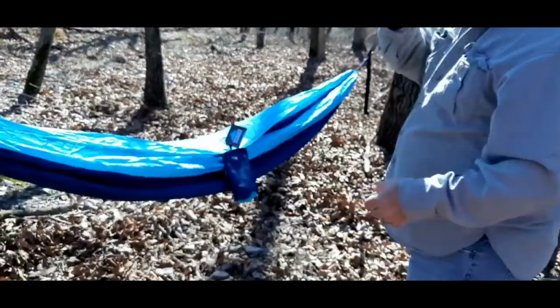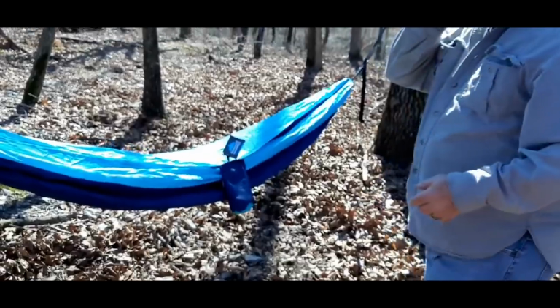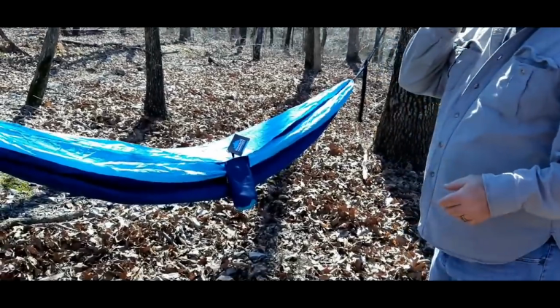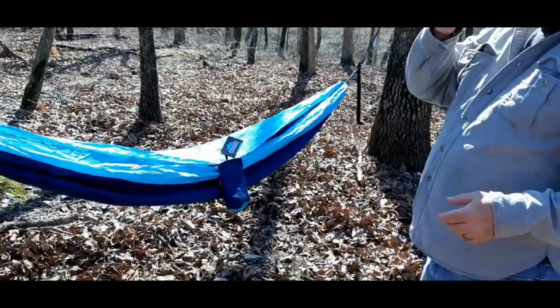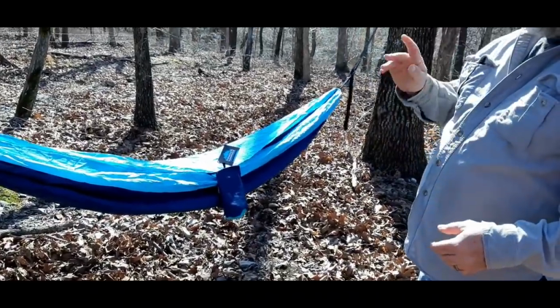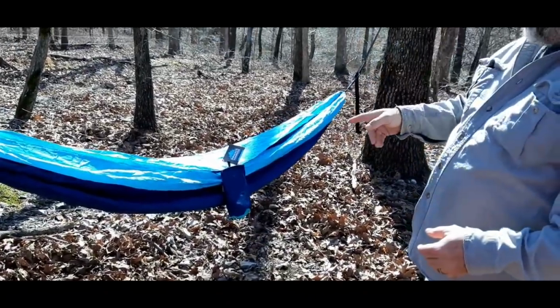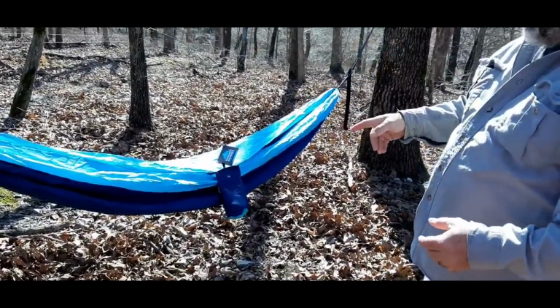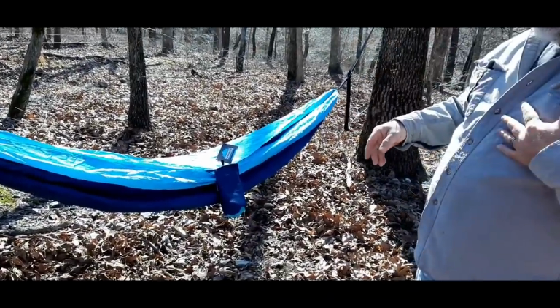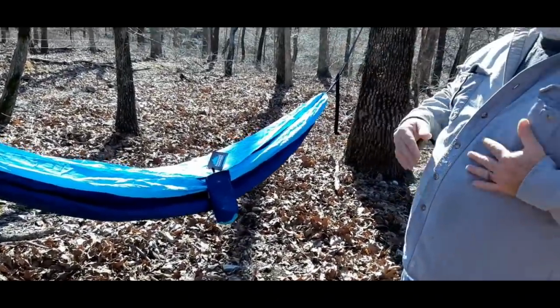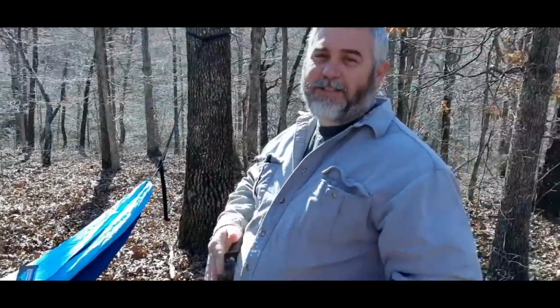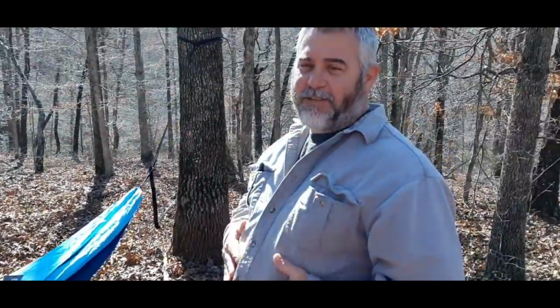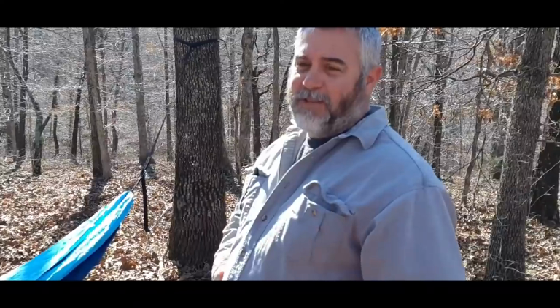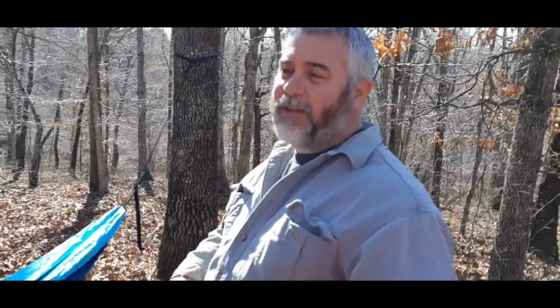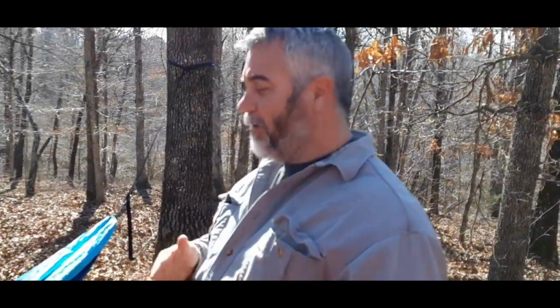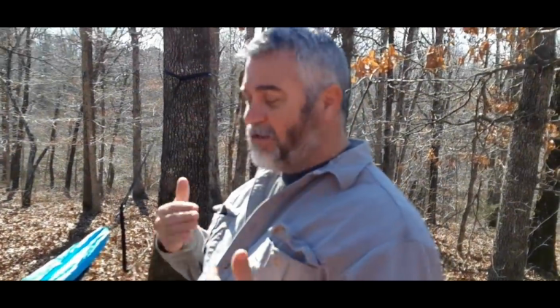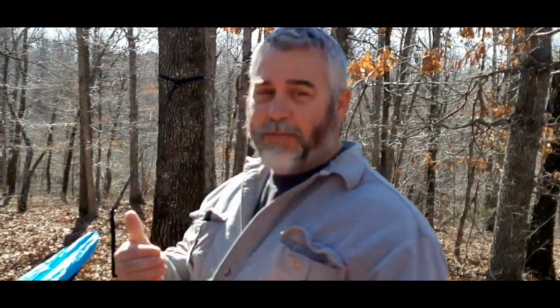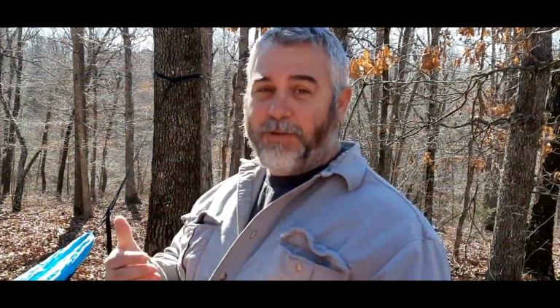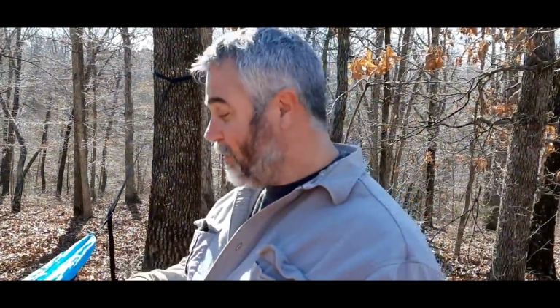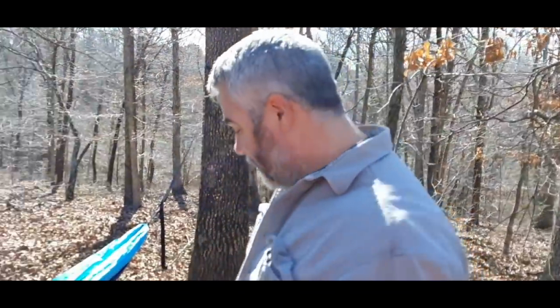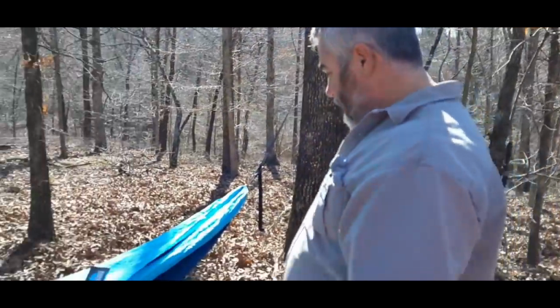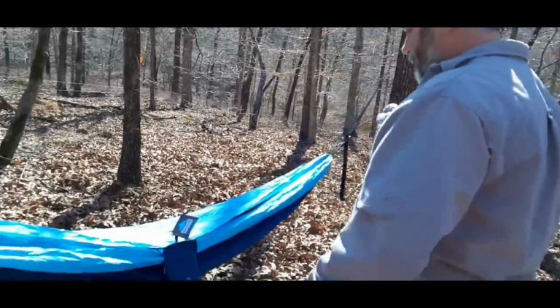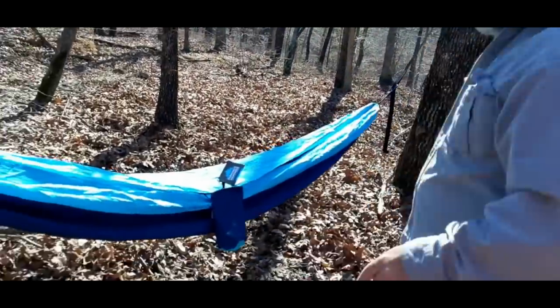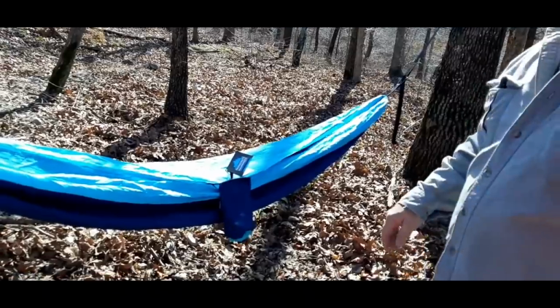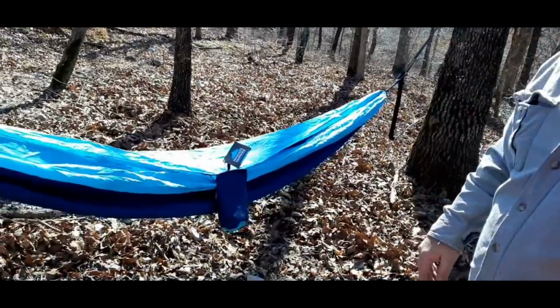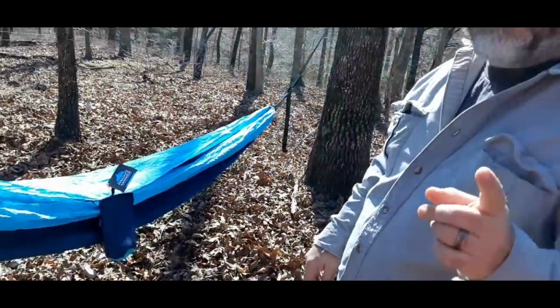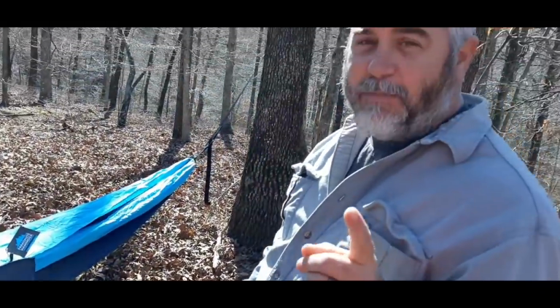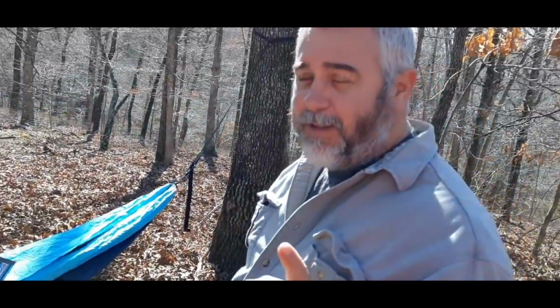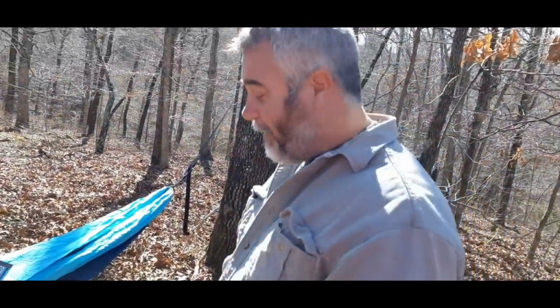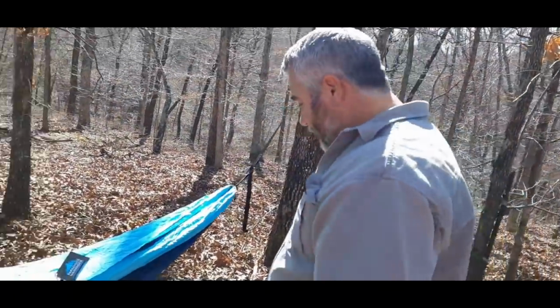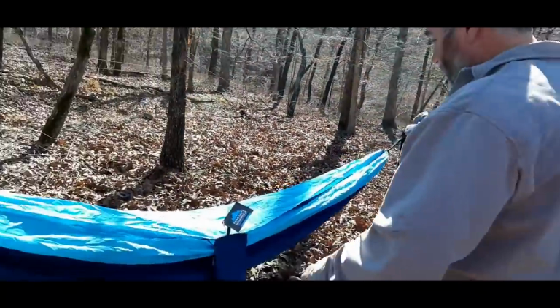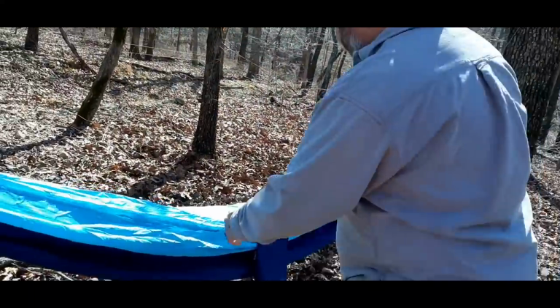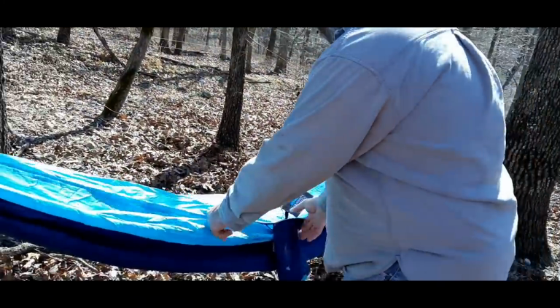Patrick is getting ready to climb into this thing, we're going to test that weight limit for you. I'm 250, so here we go. This is what it's like being a fat man getting in a hammock — that should be the title.